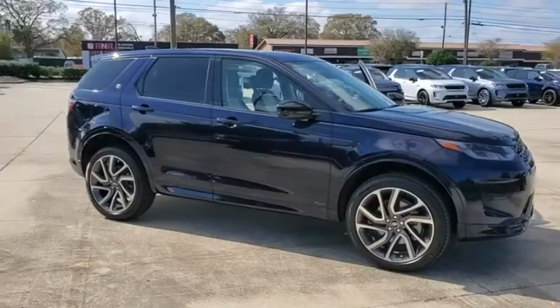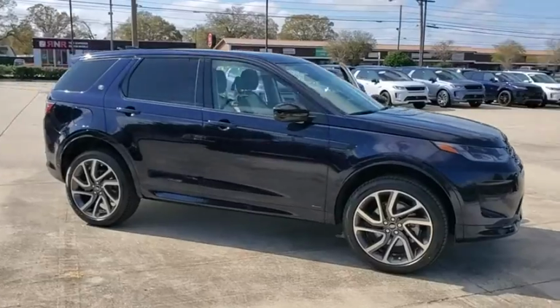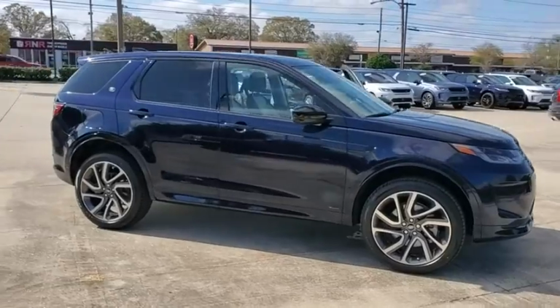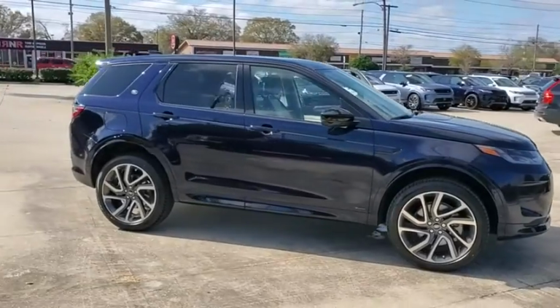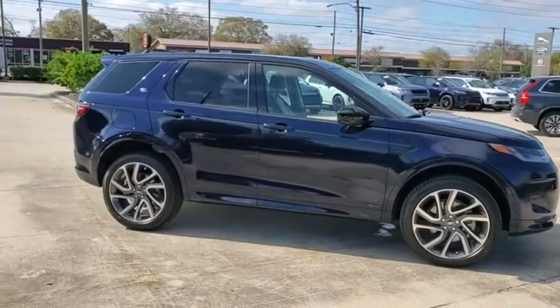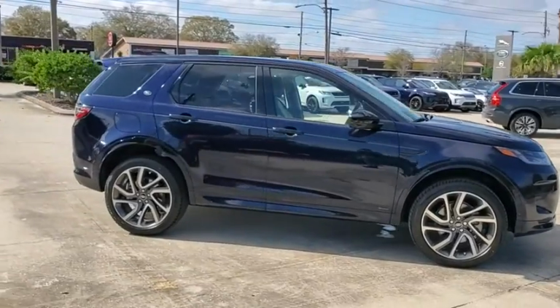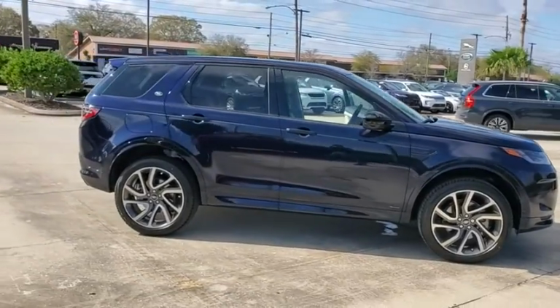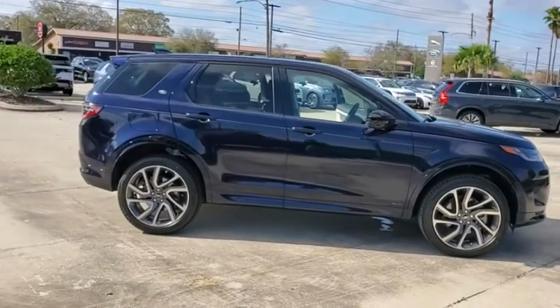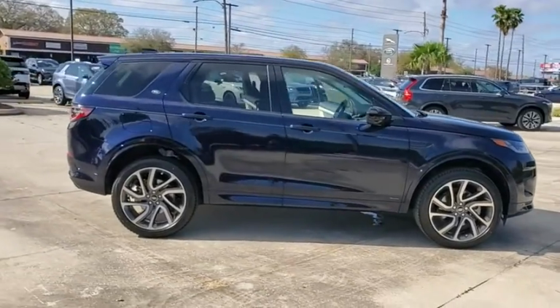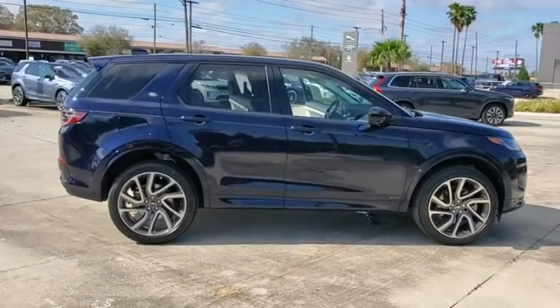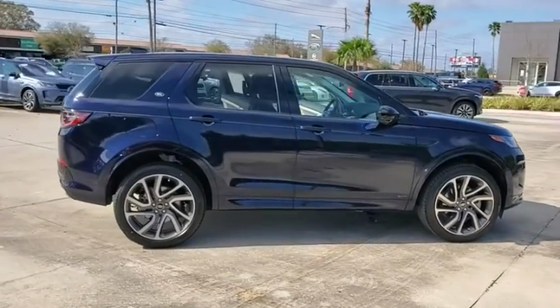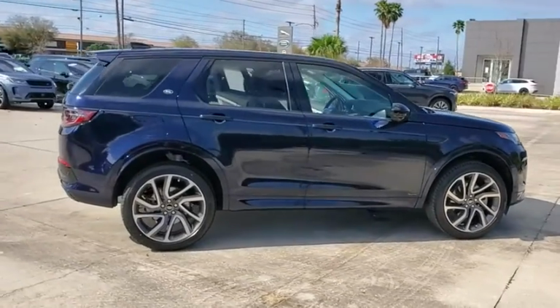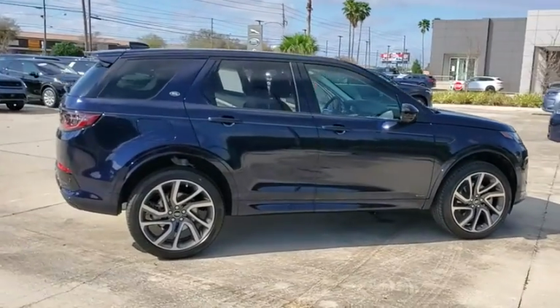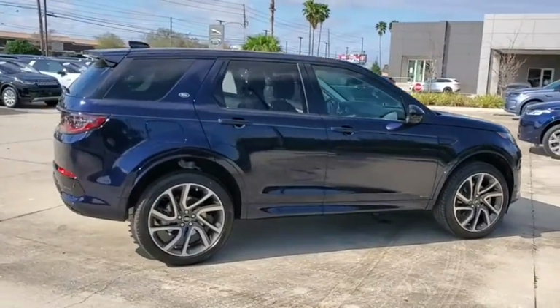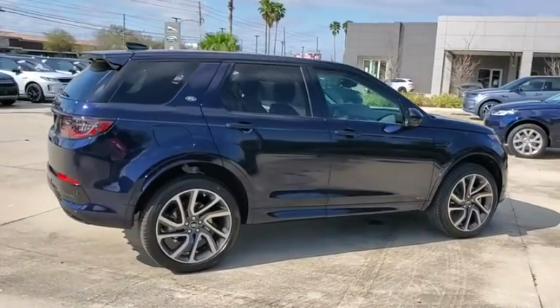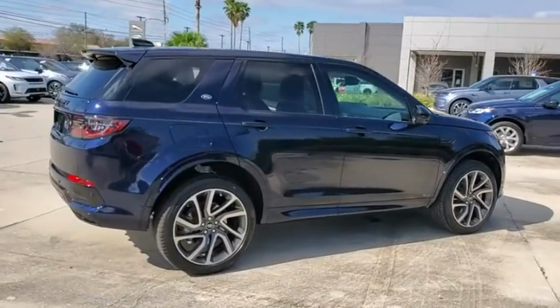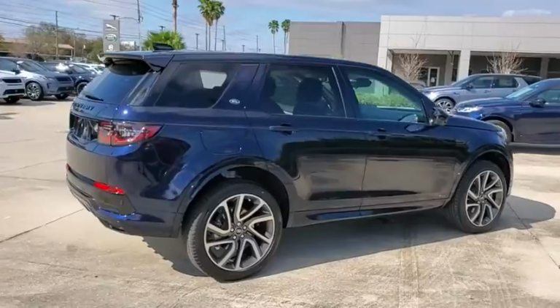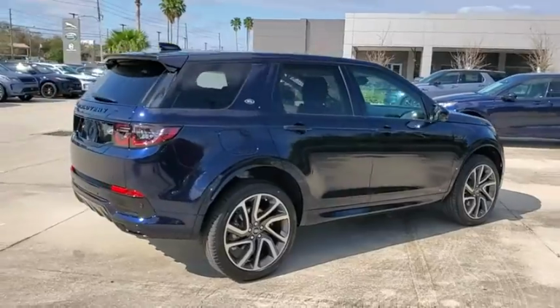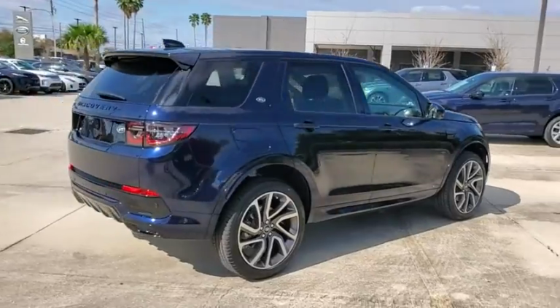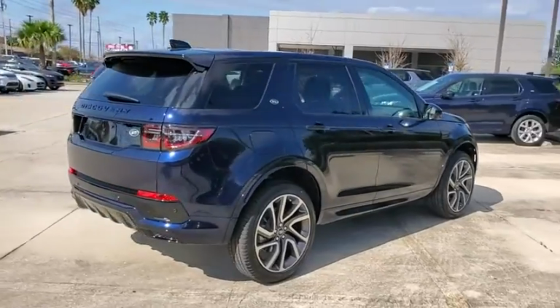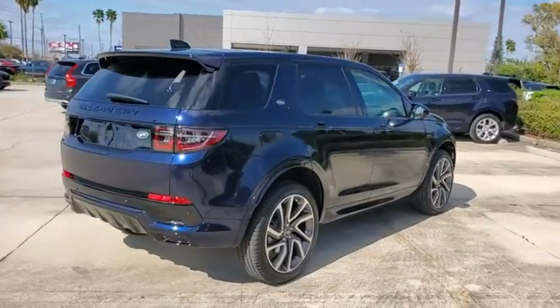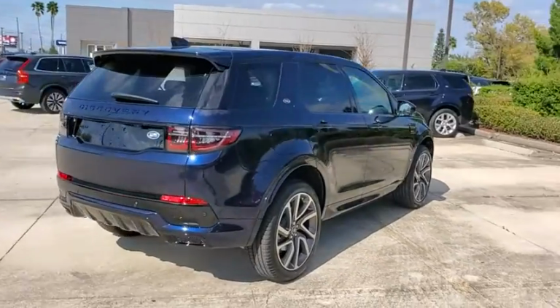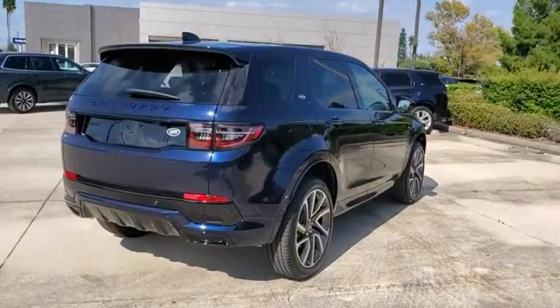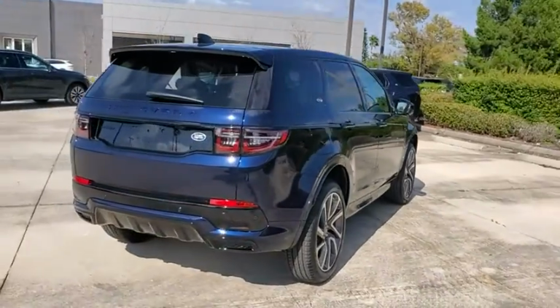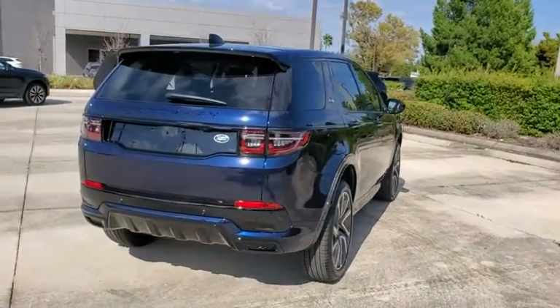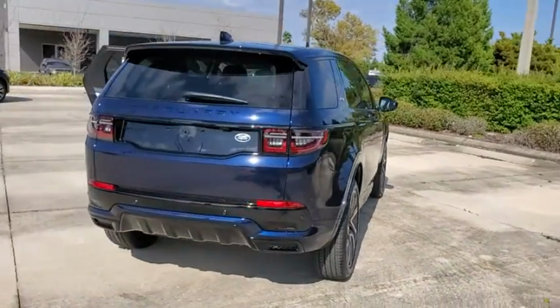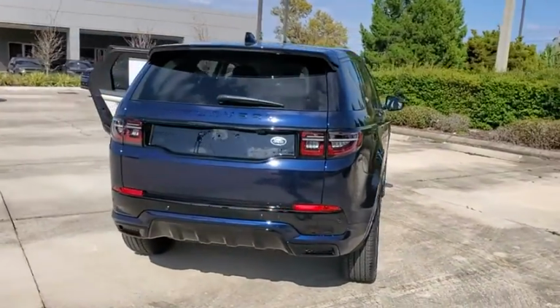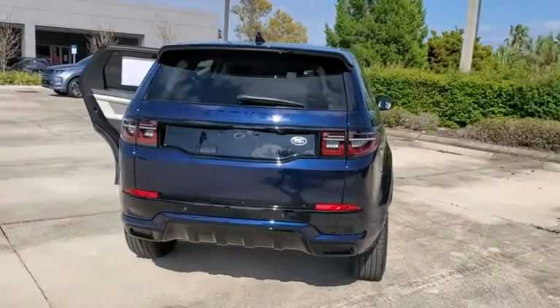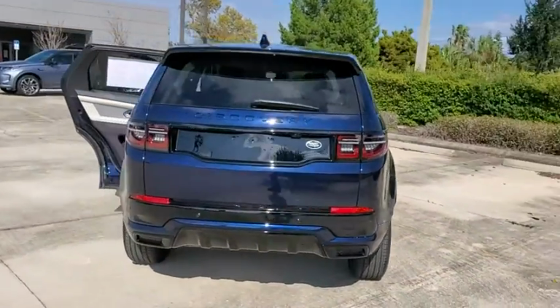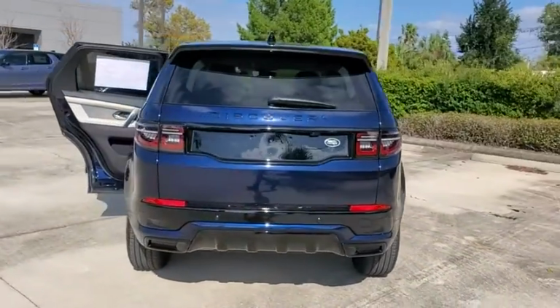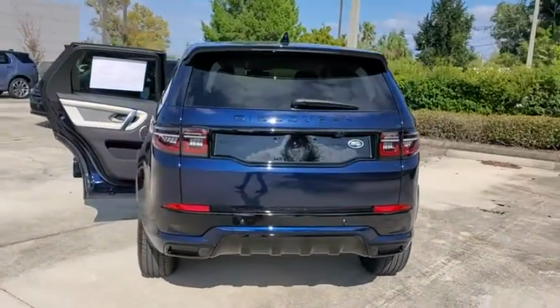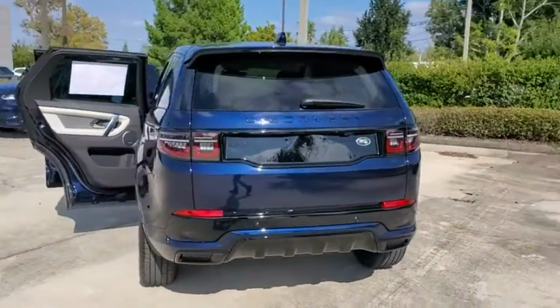Looking for the right vehicle? Check out the 2021 Land Rover New Discovery Sport. With Land Rover at its heart, the new Discovery Sport is adept in challenging conditions.